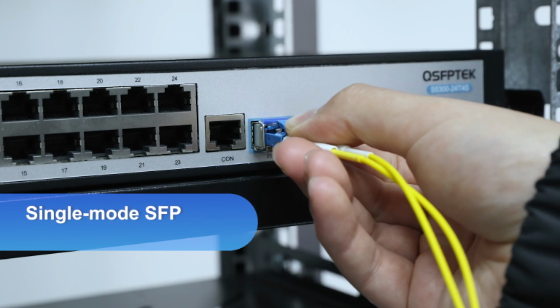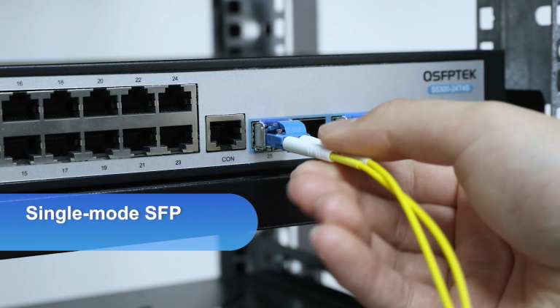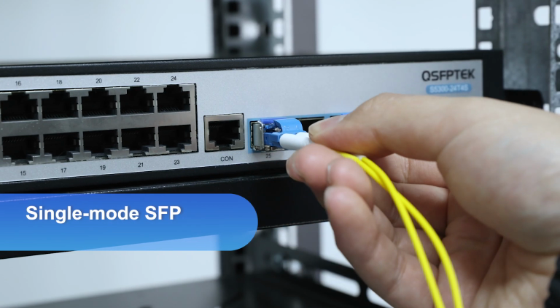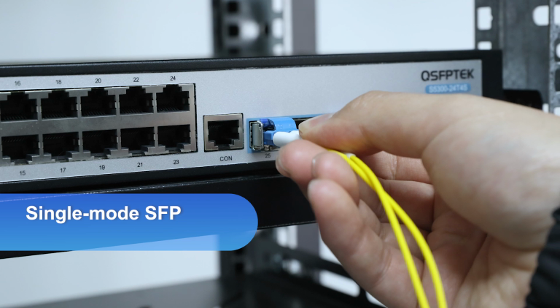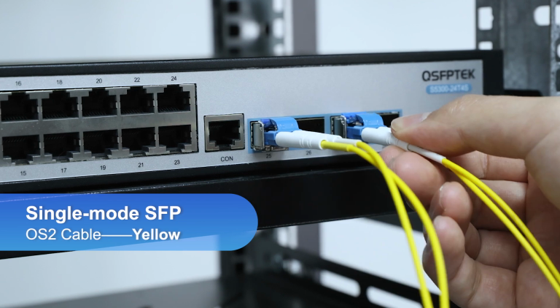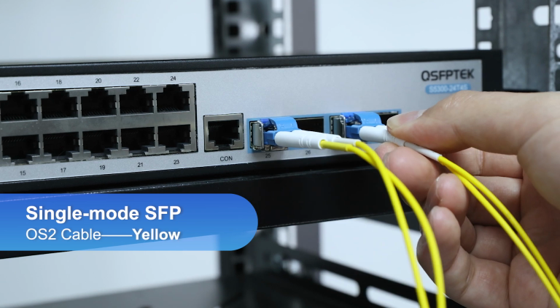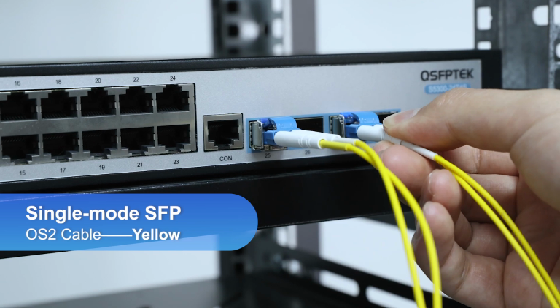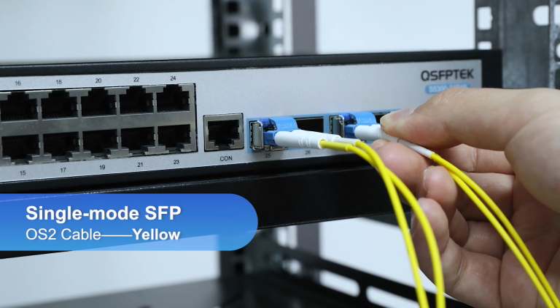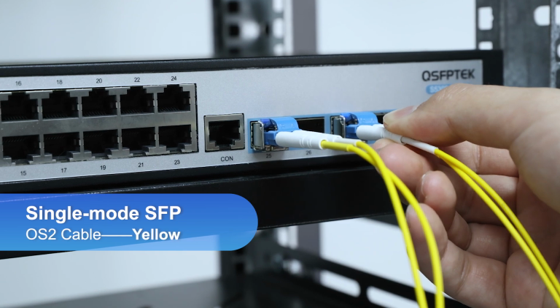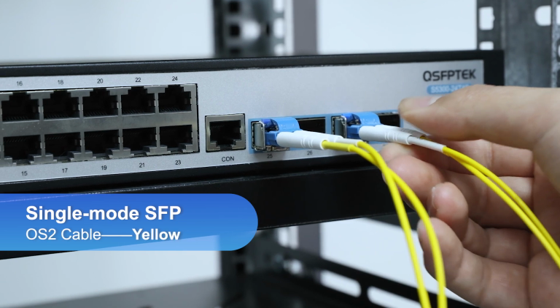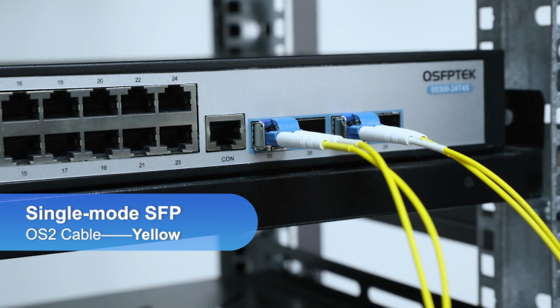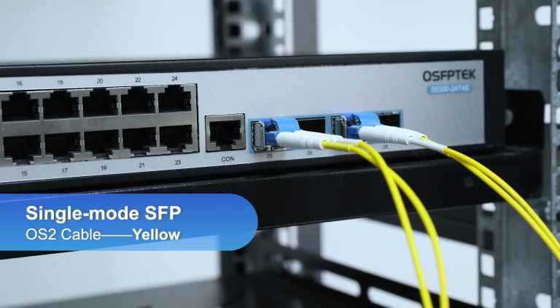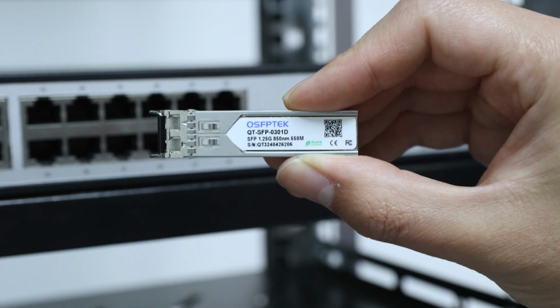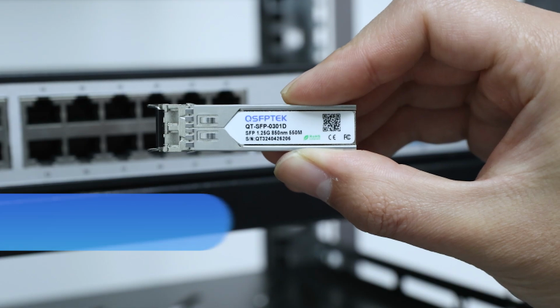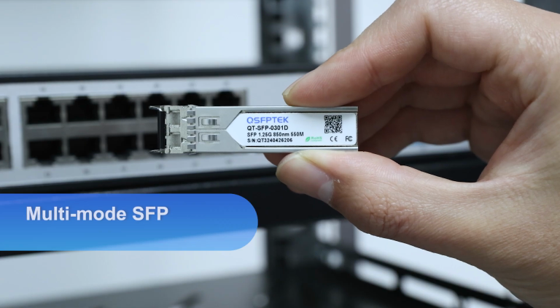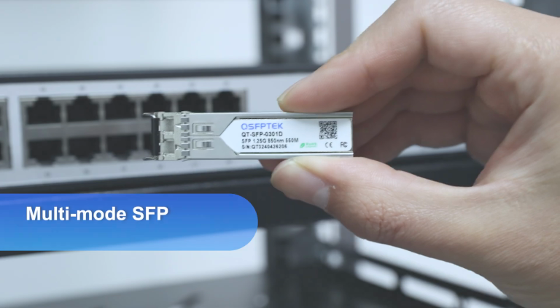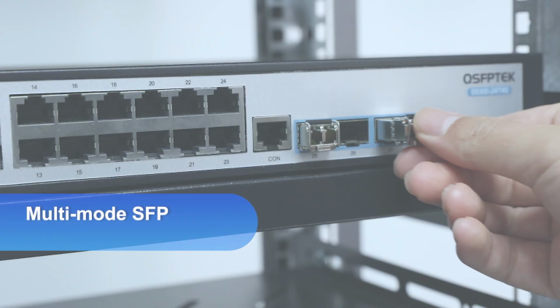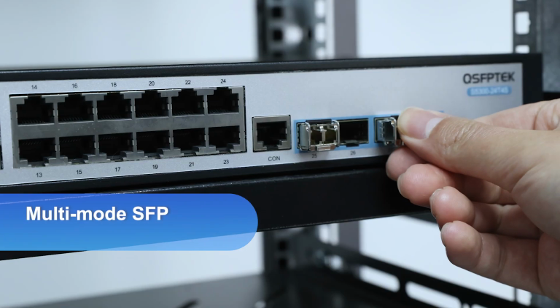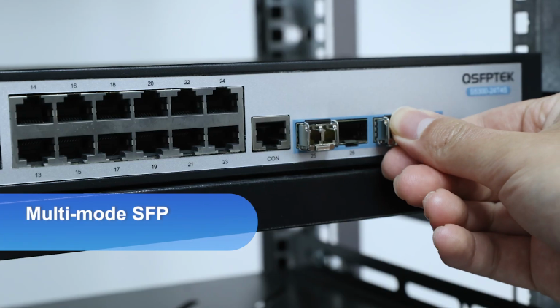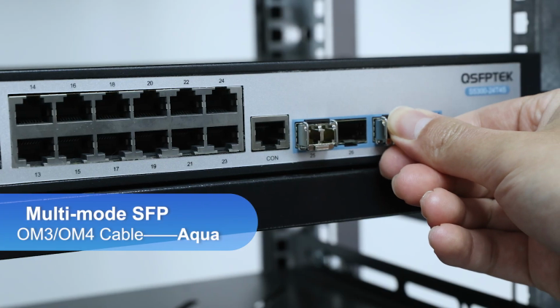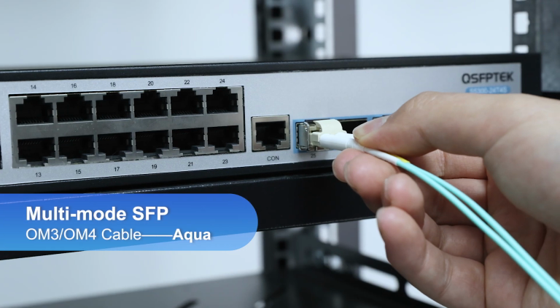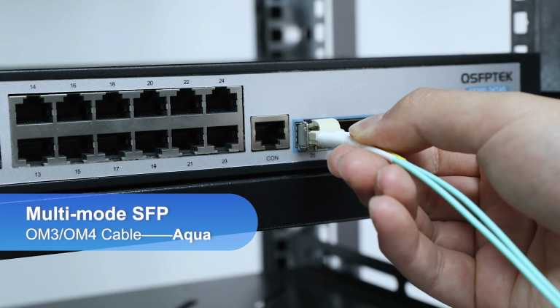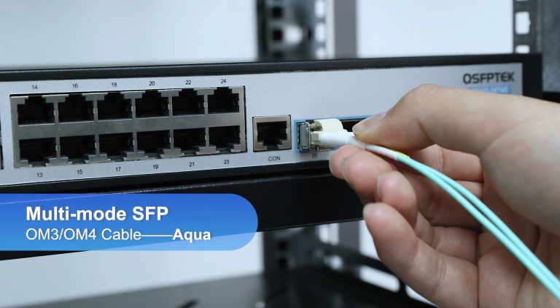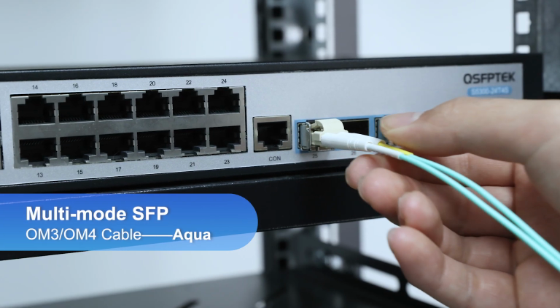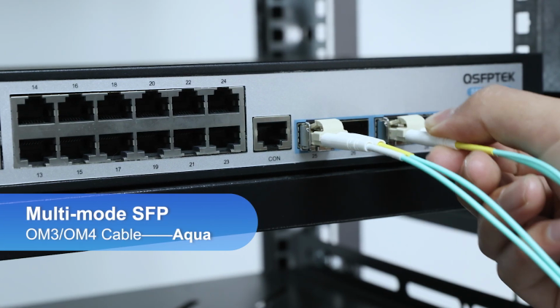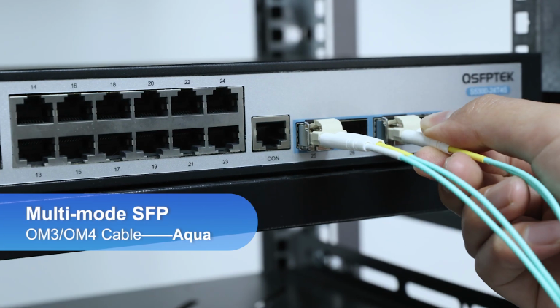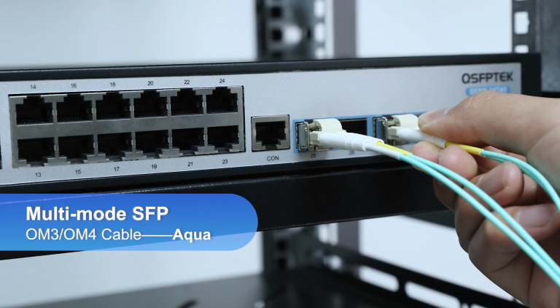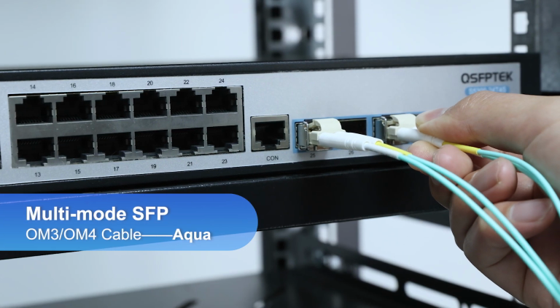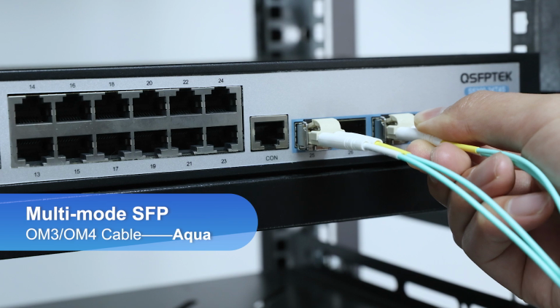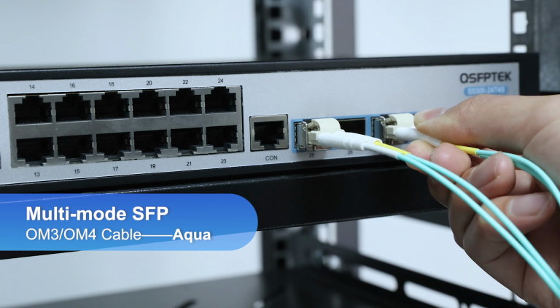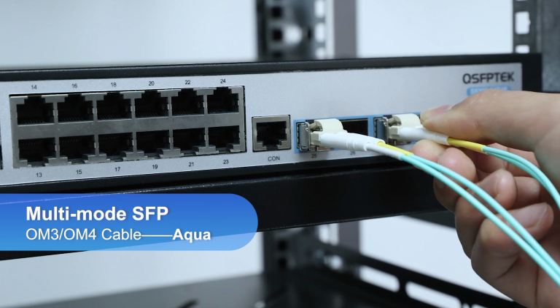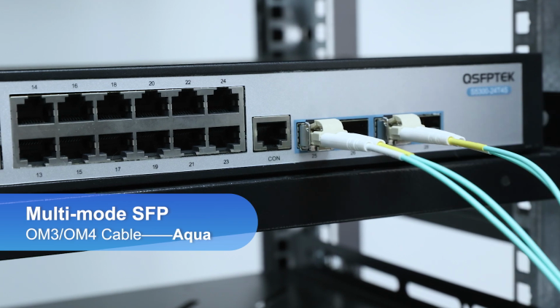Single-mode SFP modules are used with OS2 fiber optic cable, usually yellow, and multi-mode SFP modules are used with OM3 and OM4 fiber optic cable, usually aqua. These colors make it easy to identify which type to use.